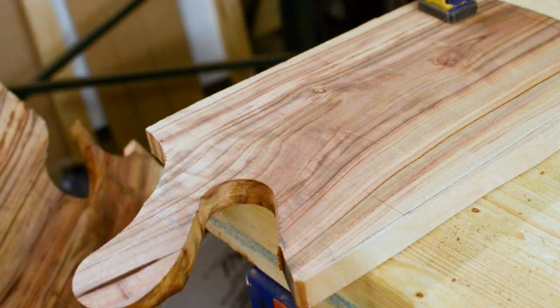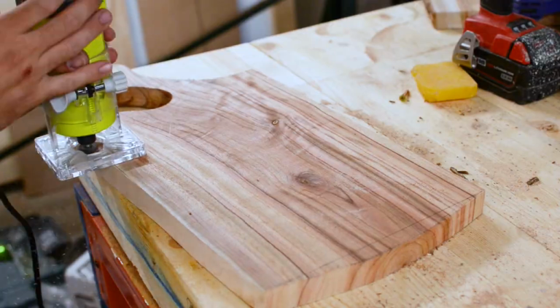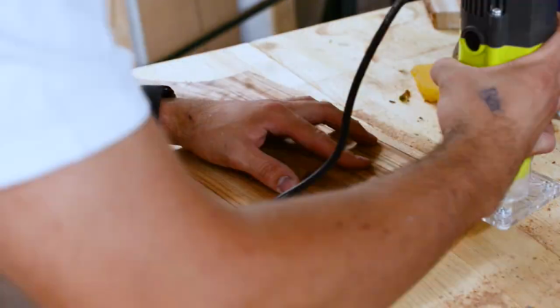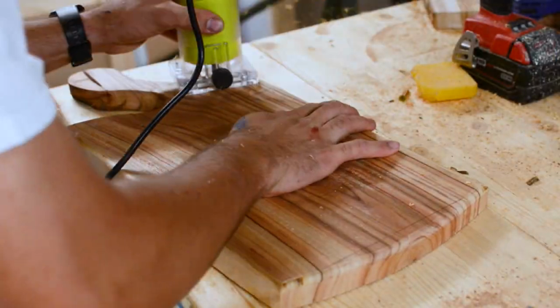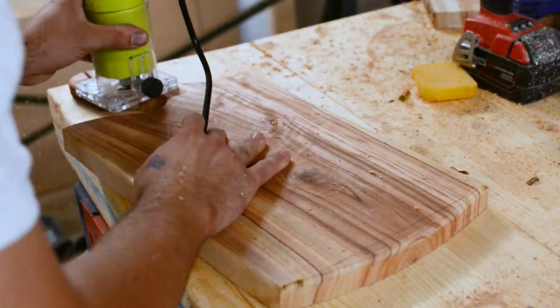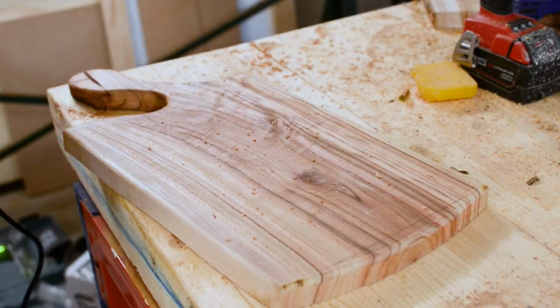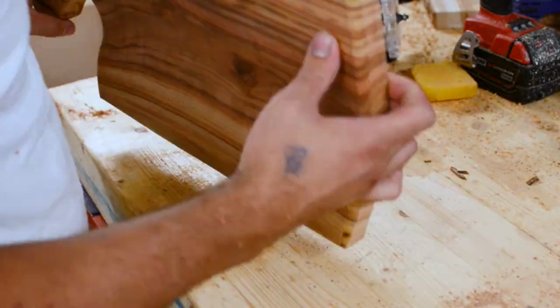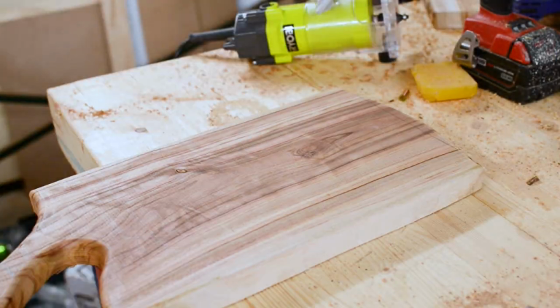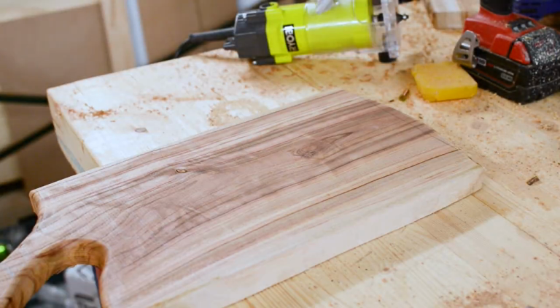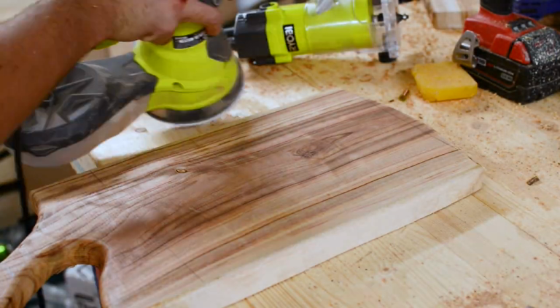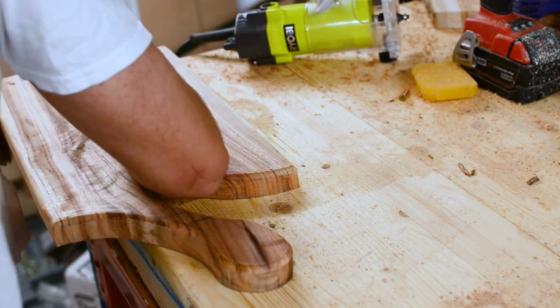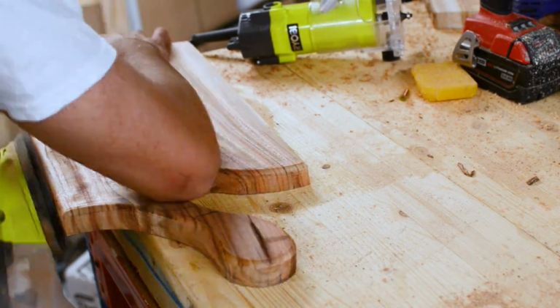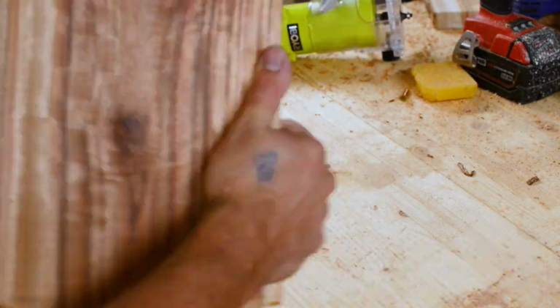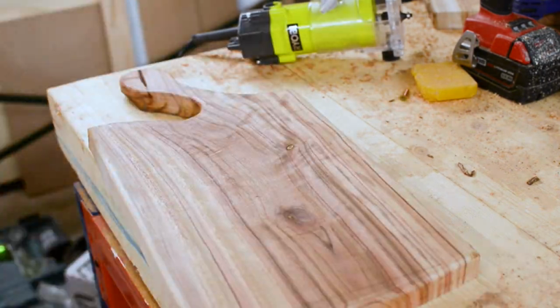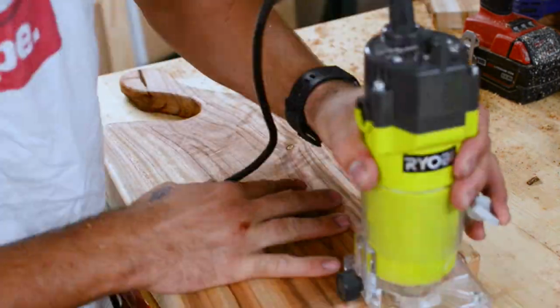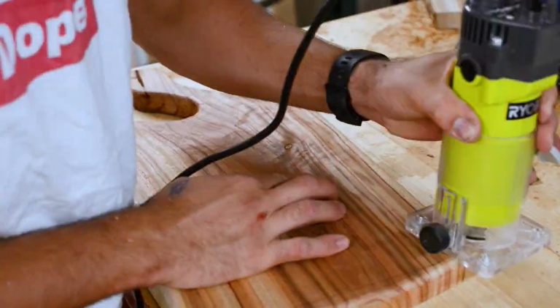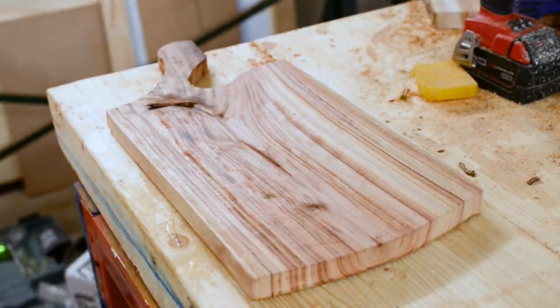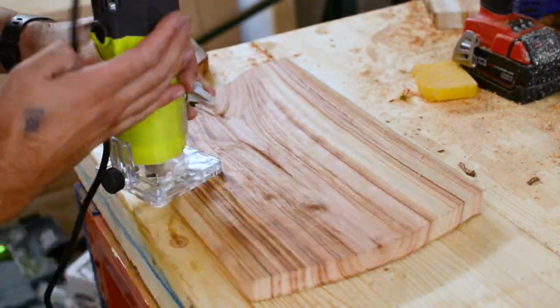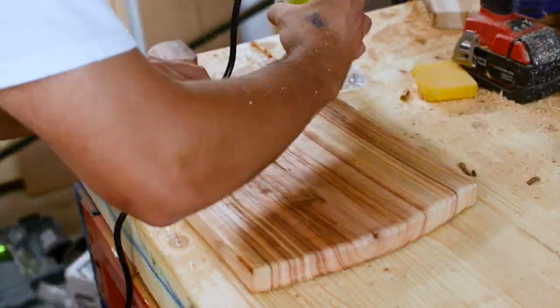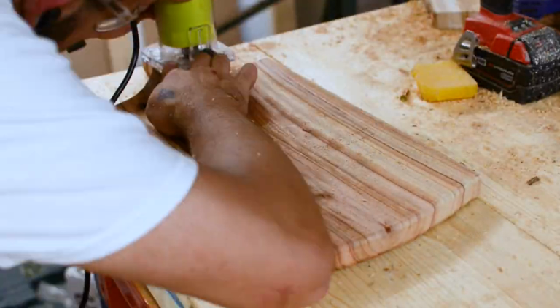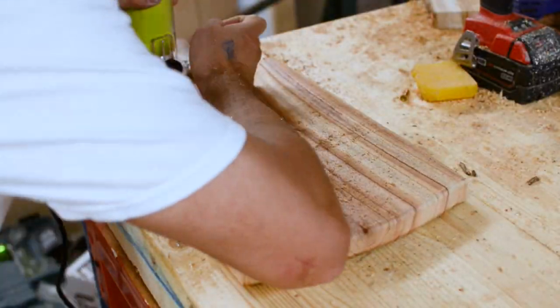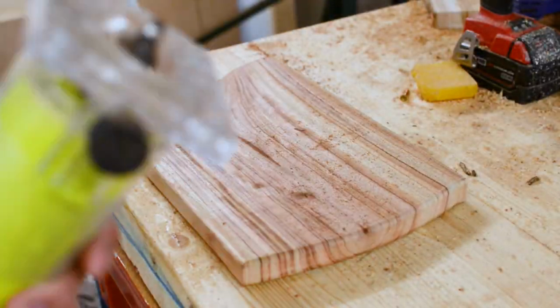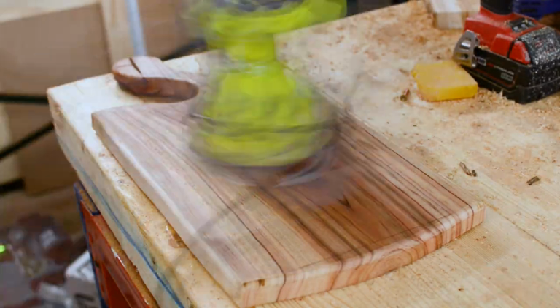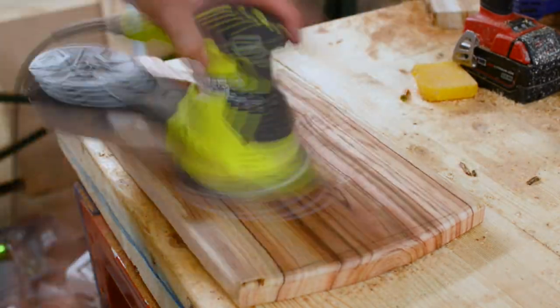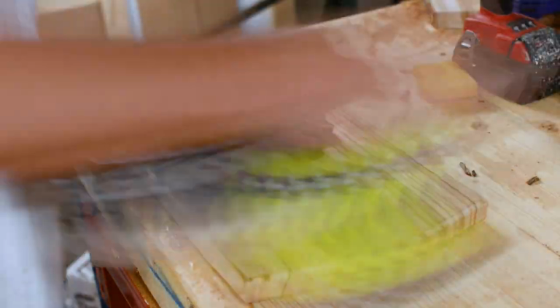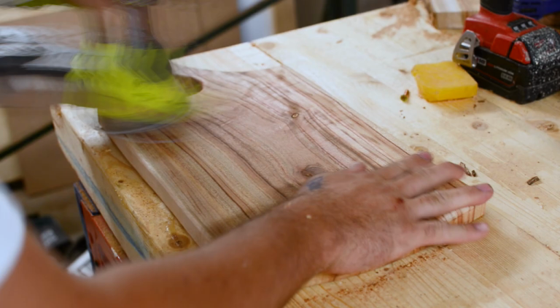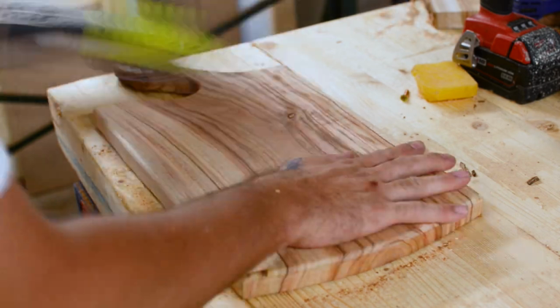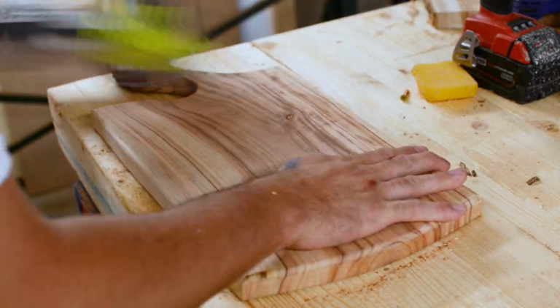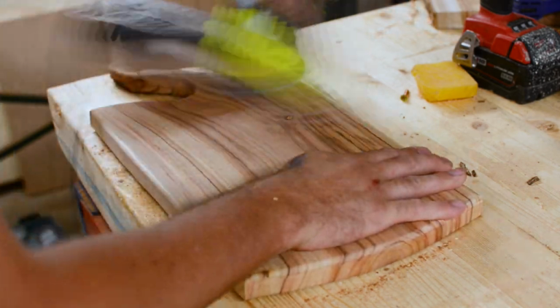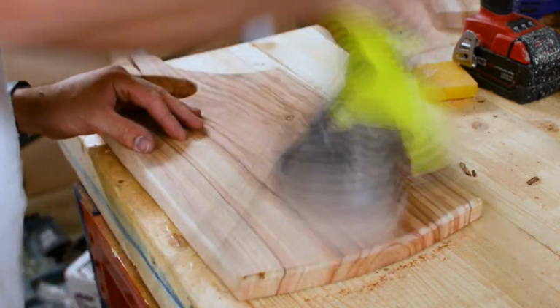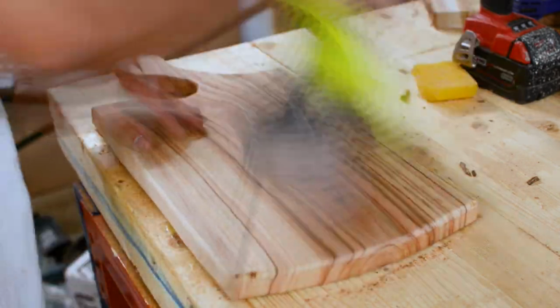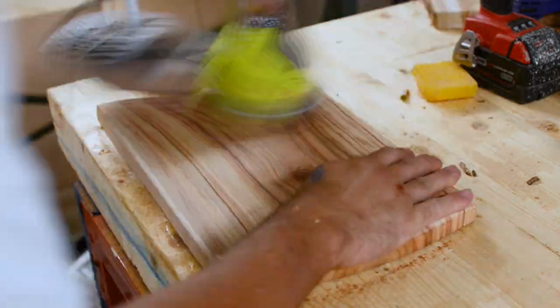I used my router to curve my edges over. If you haven't used a router before, I recommend getting a palm router first — it's smaller and easy to use, and it's a perfect confidence builder.